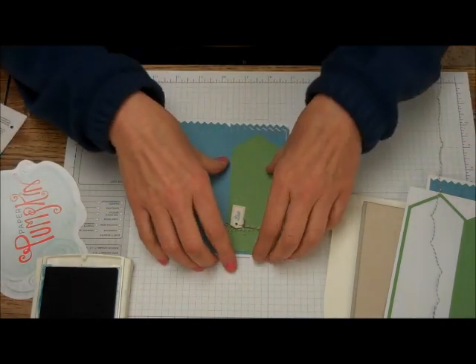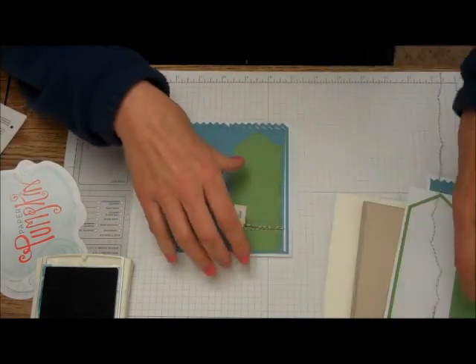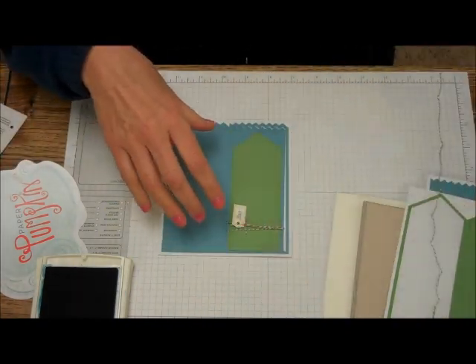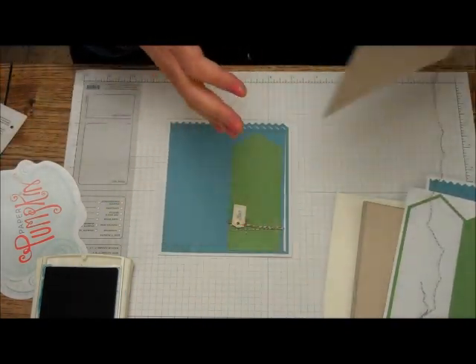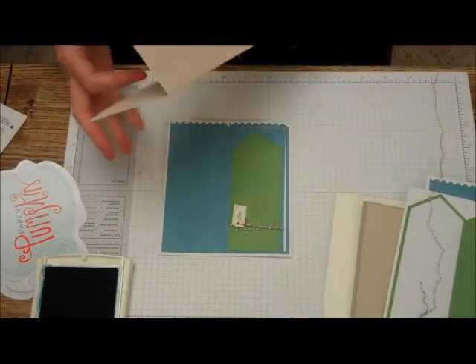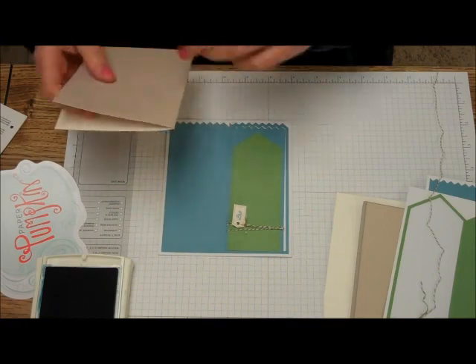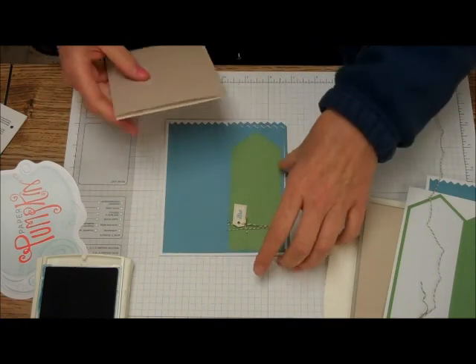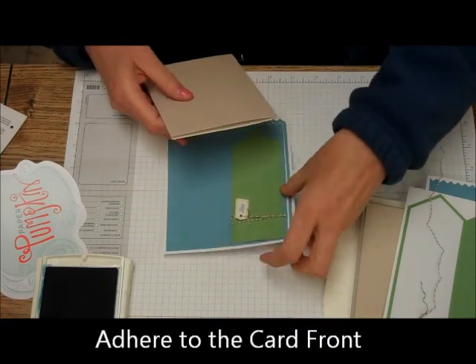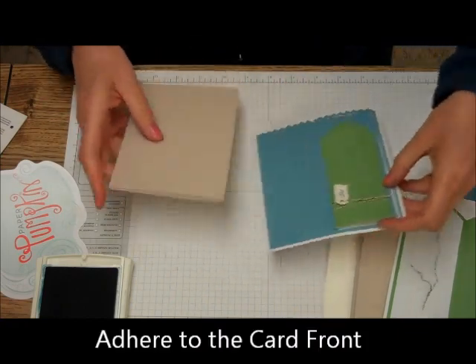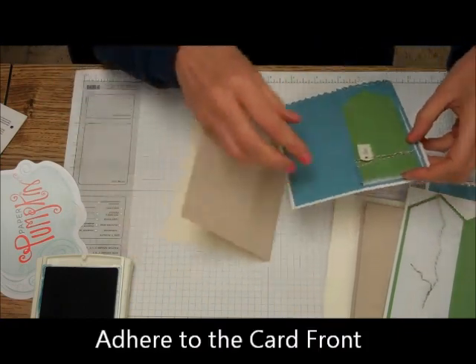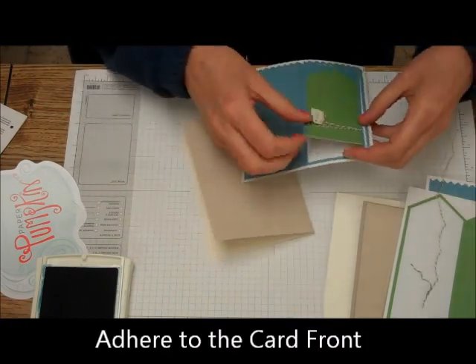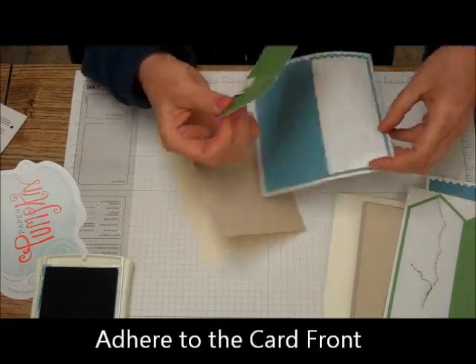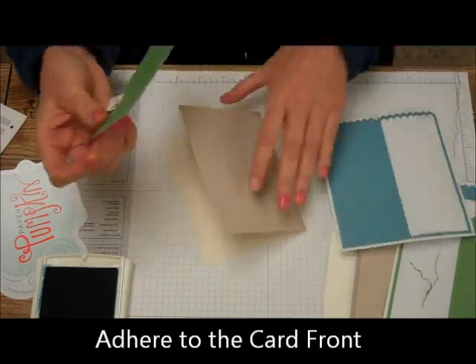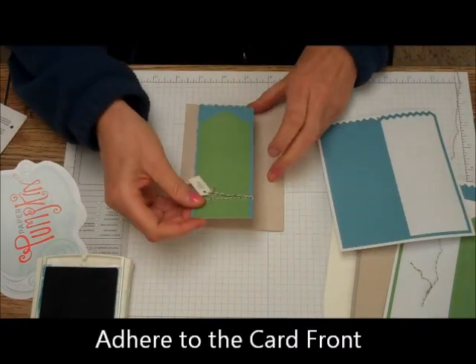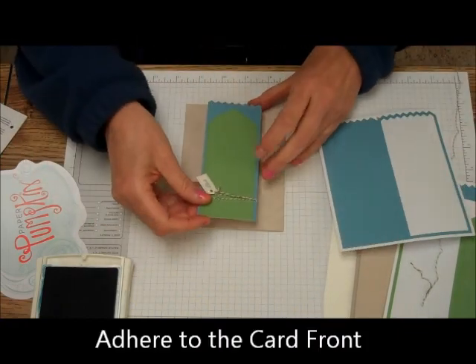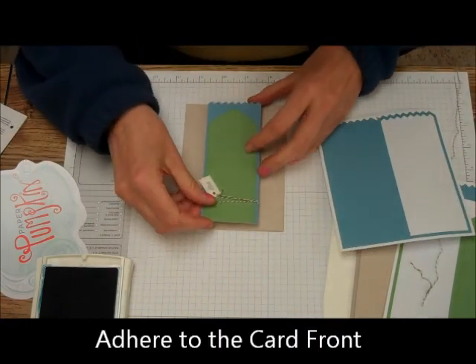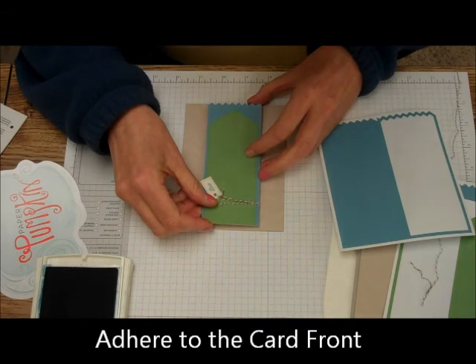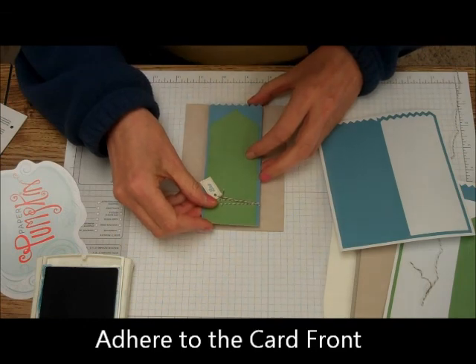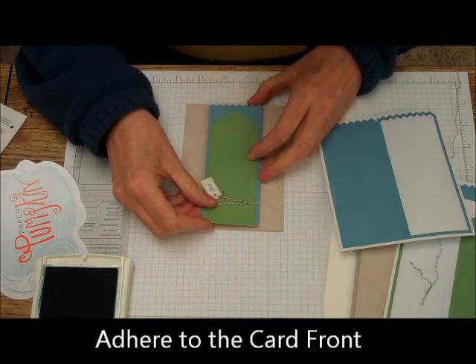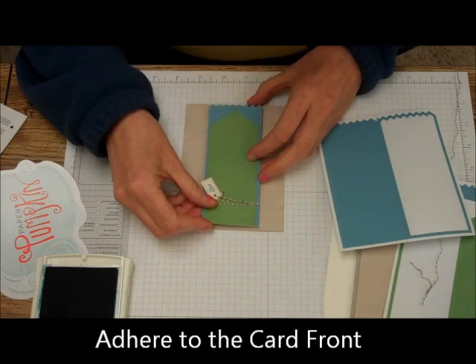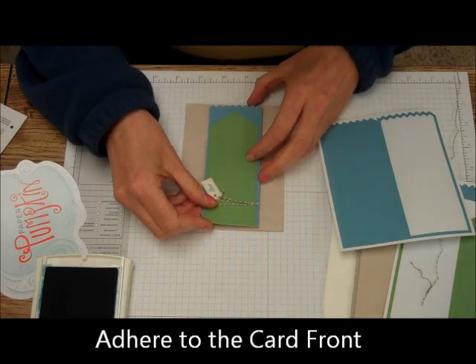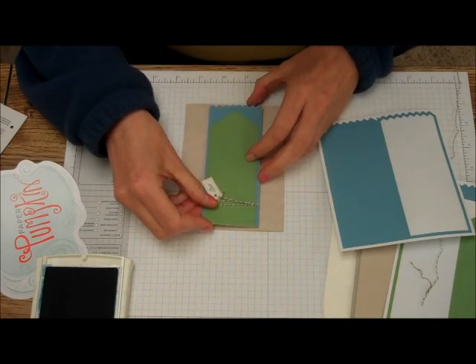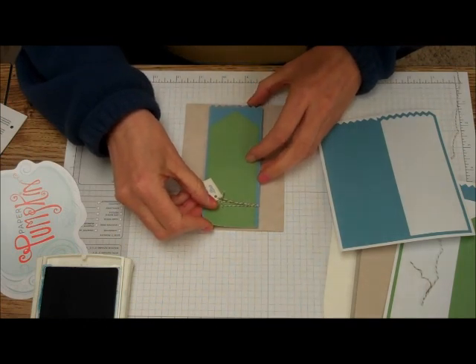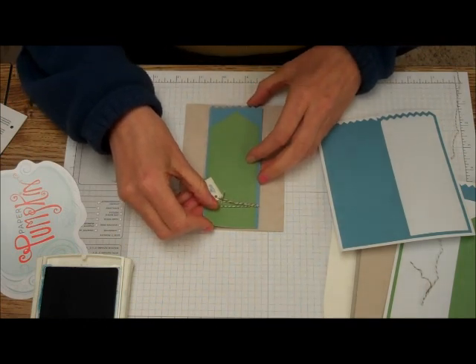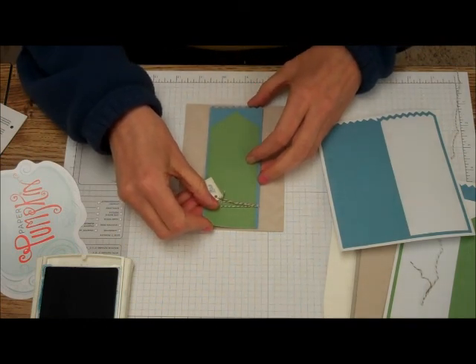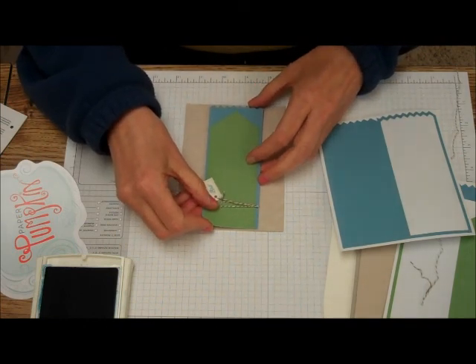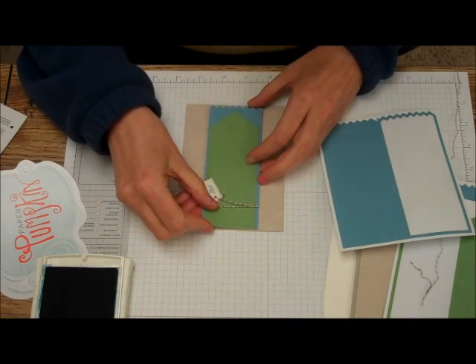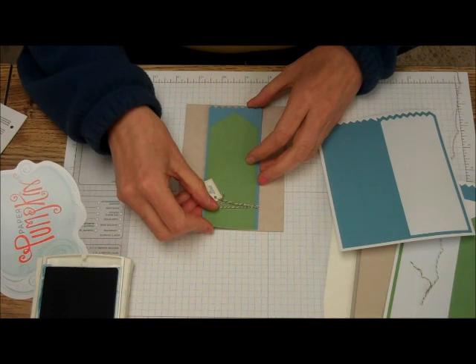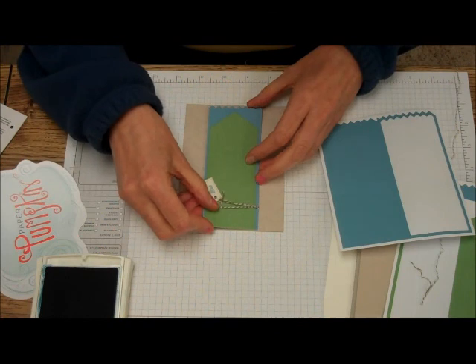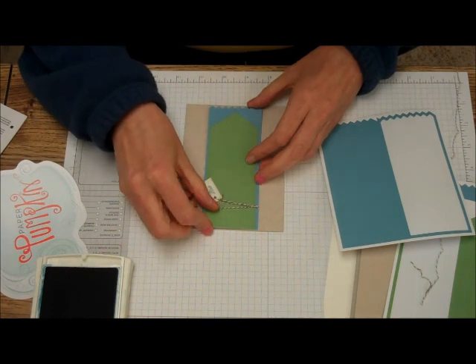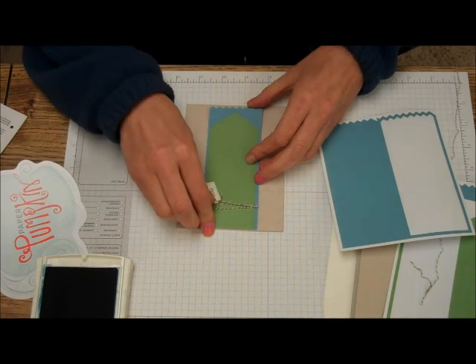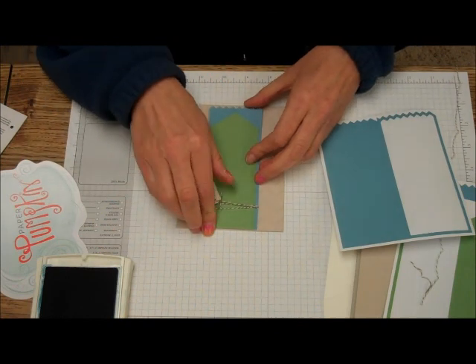And then what we're going to do is we're going to adhere that, just like that, to the front of the card. Cool! Really cool, I think. There we are.